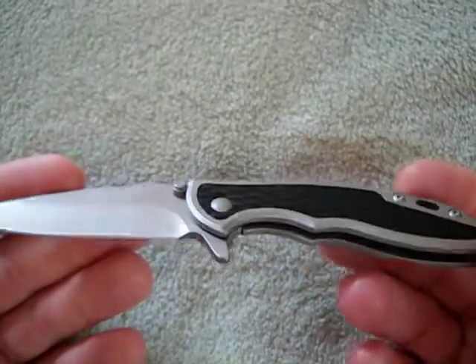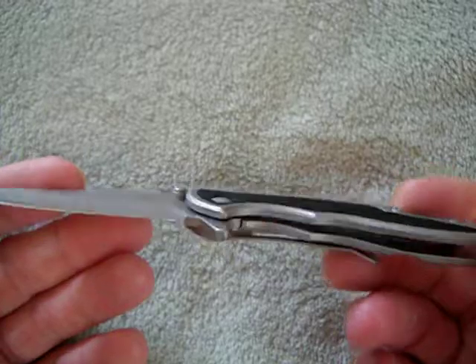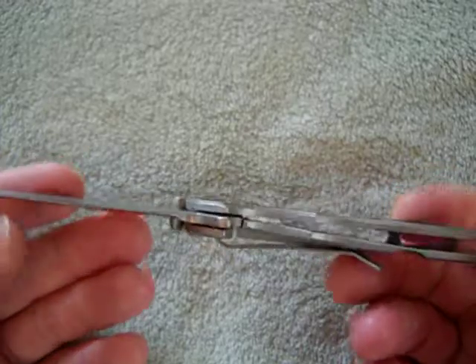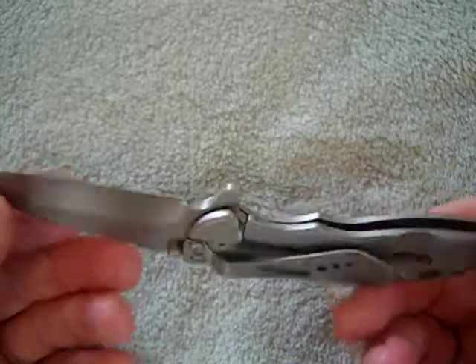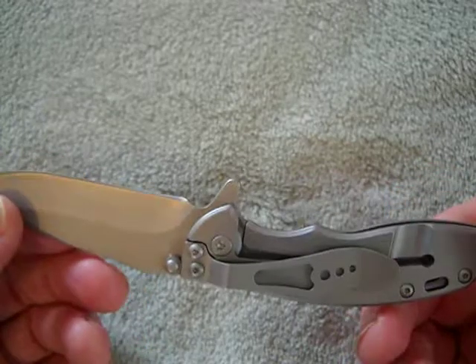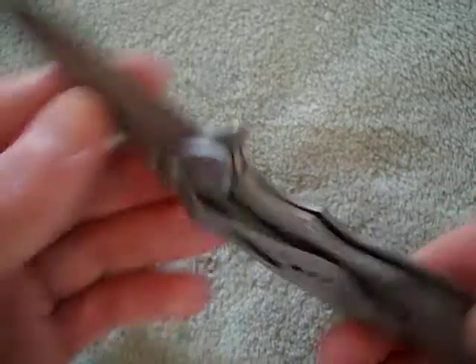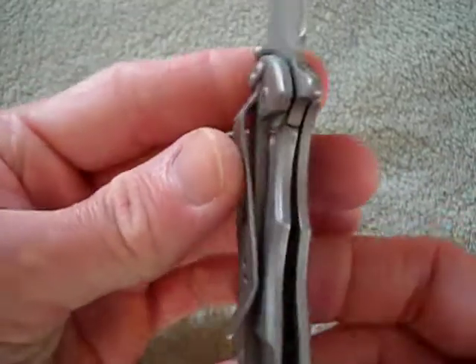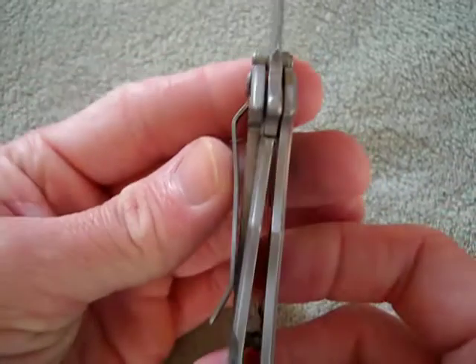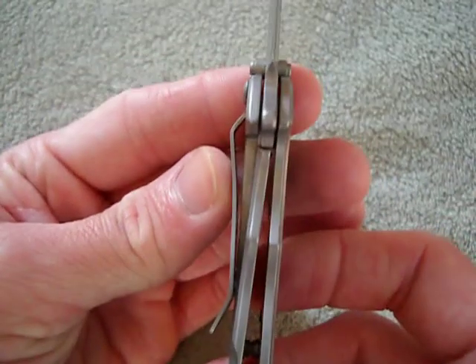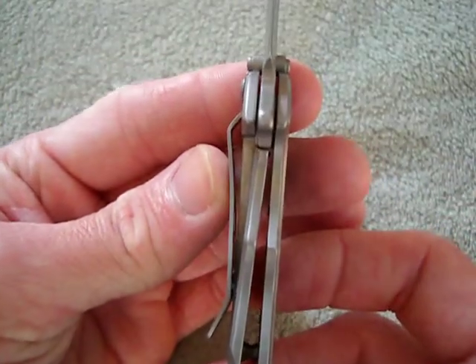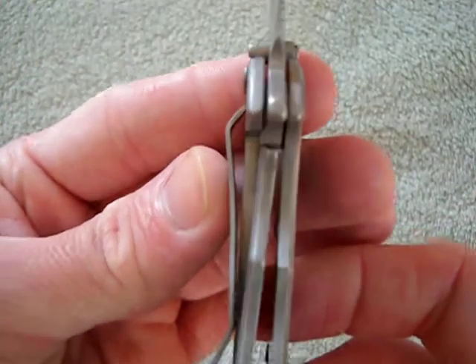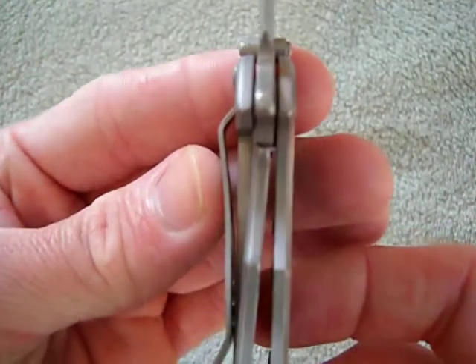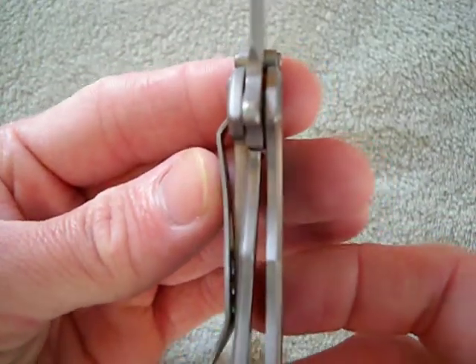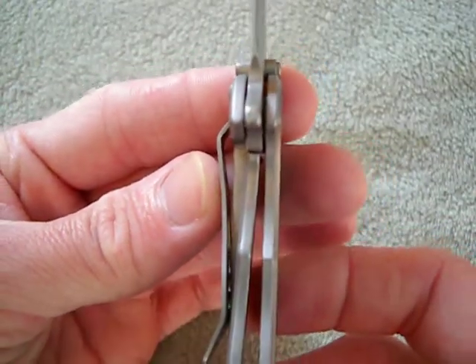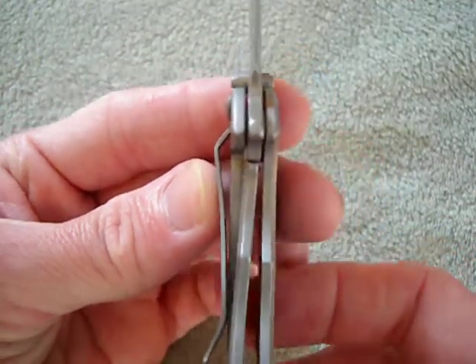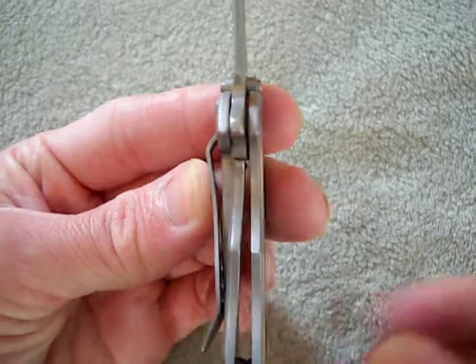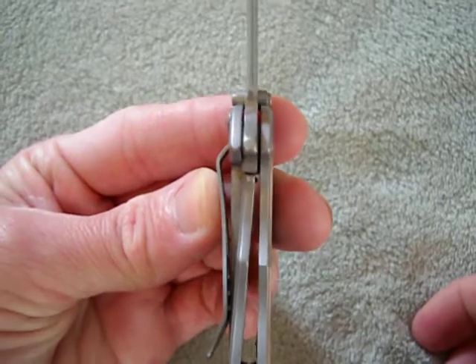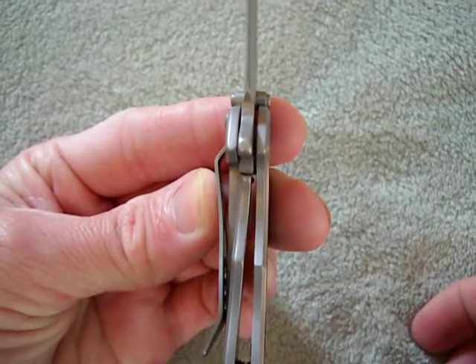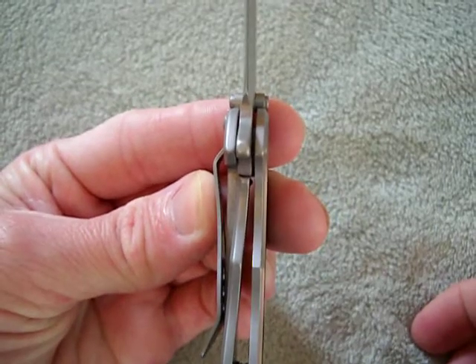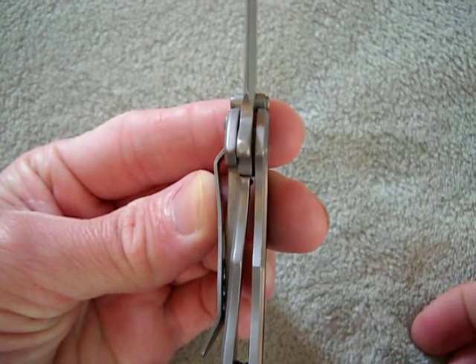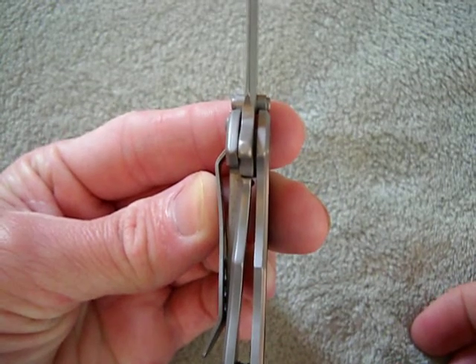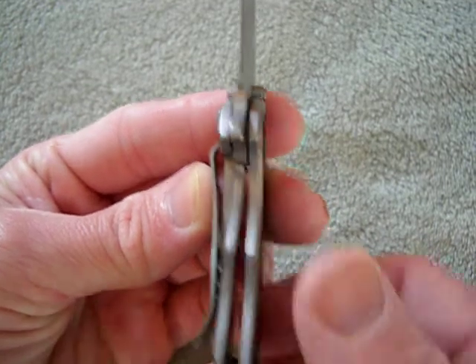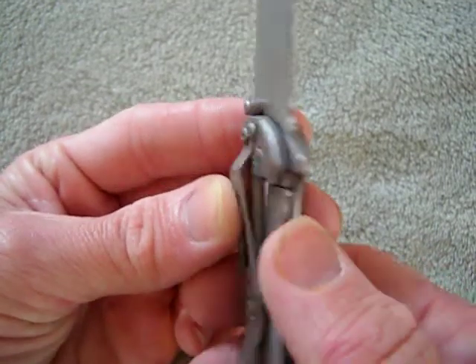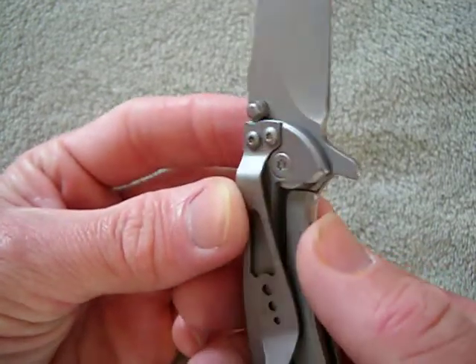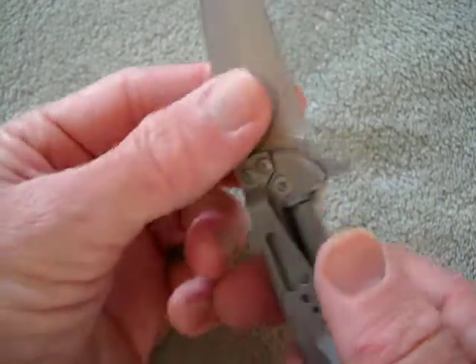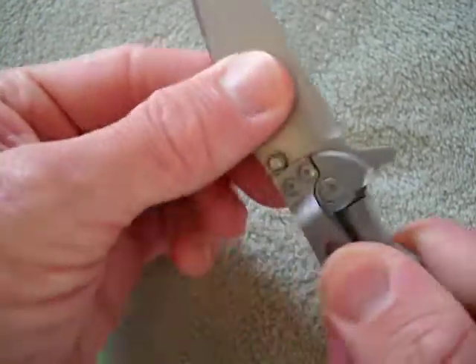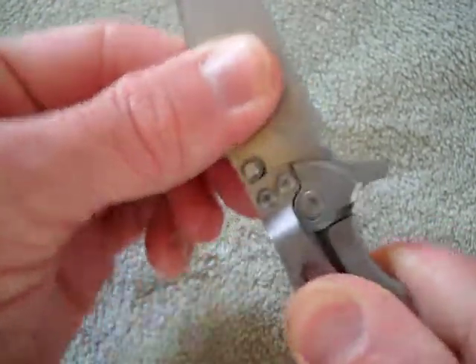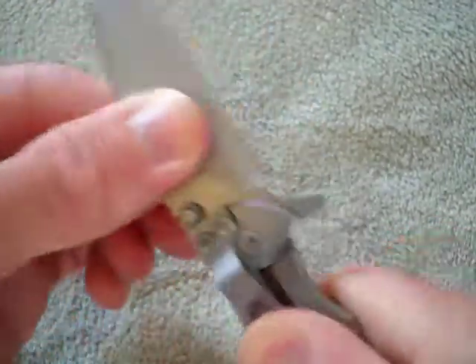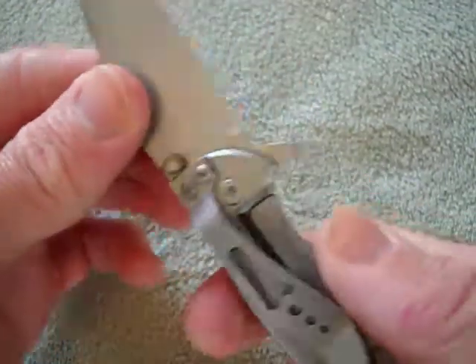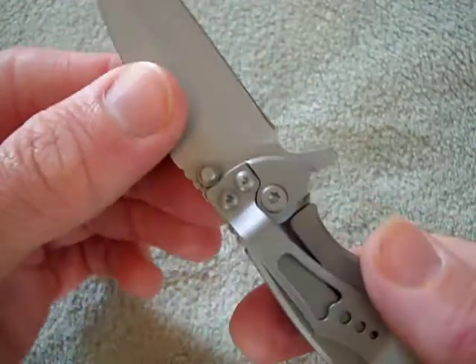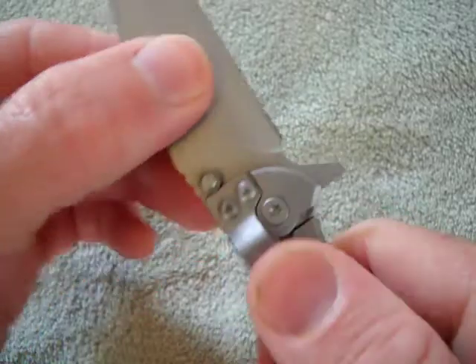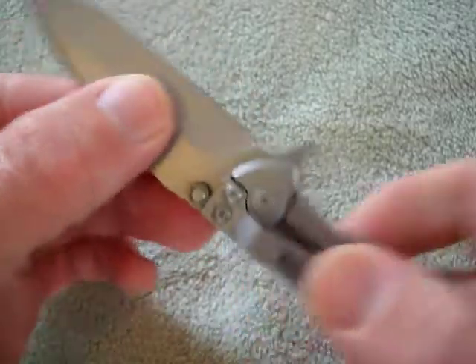It's nowhere near the quality. It's a frame lock — it's a decent frame lock. I mean, that's a pretty thick frame lock. Lockup is super tight, no blade play whatsoever, so that's cool.